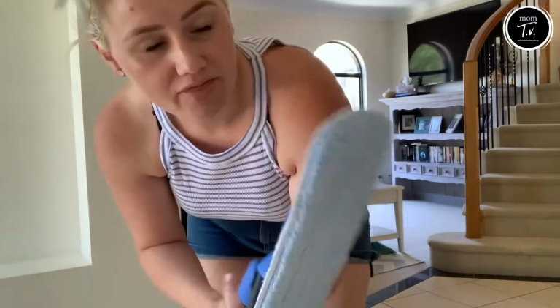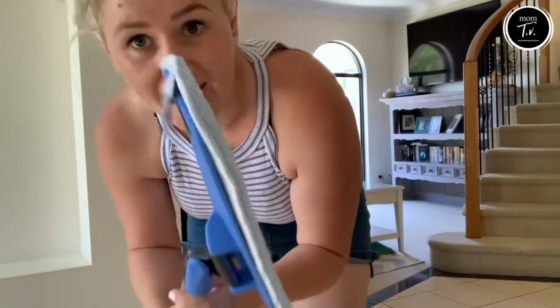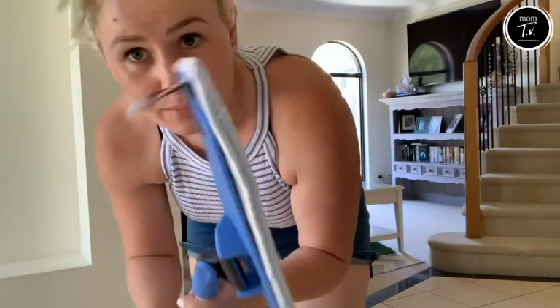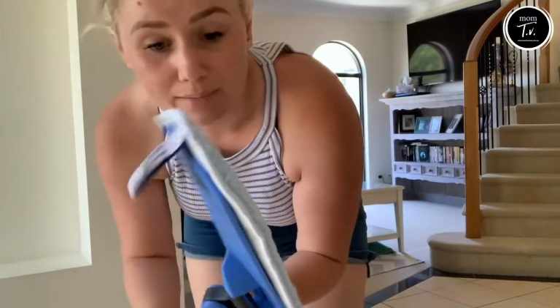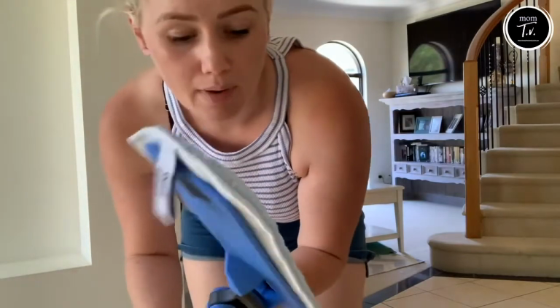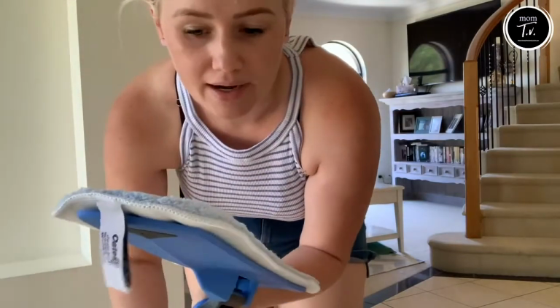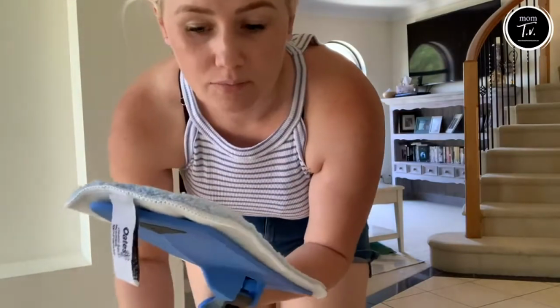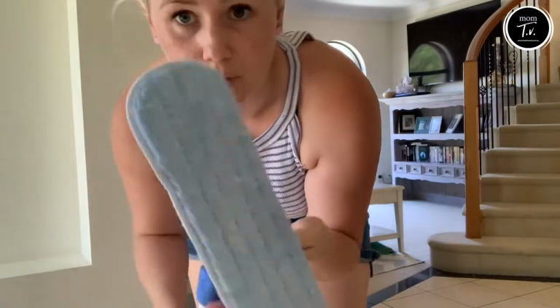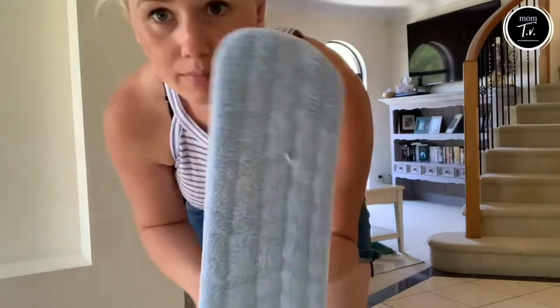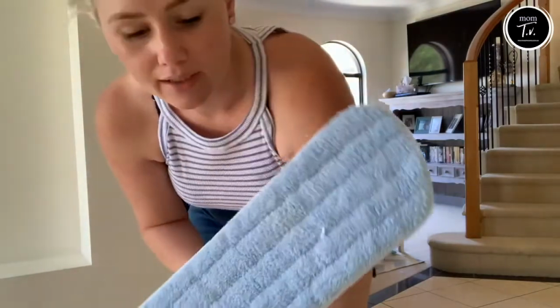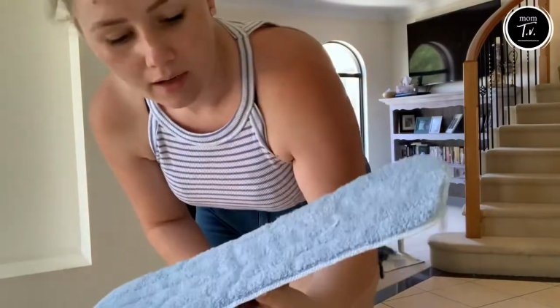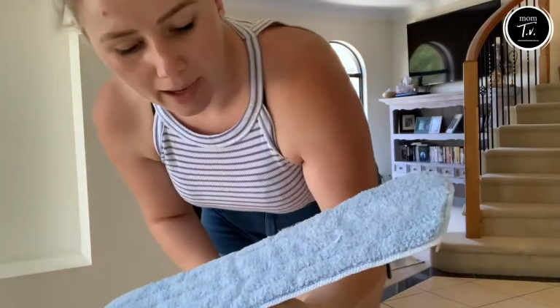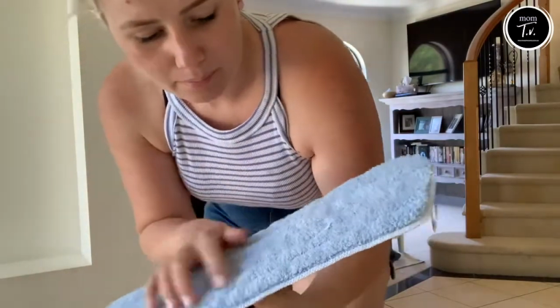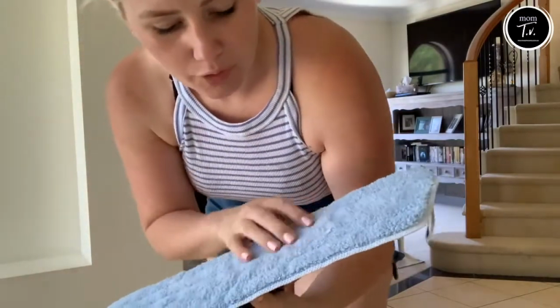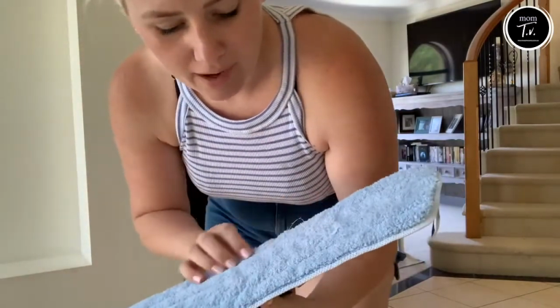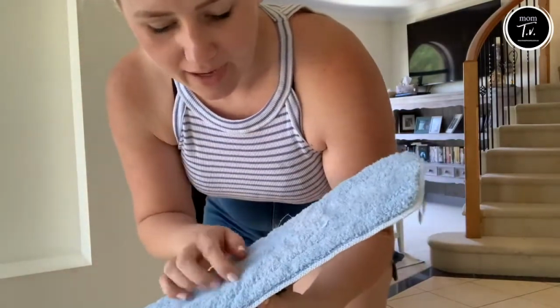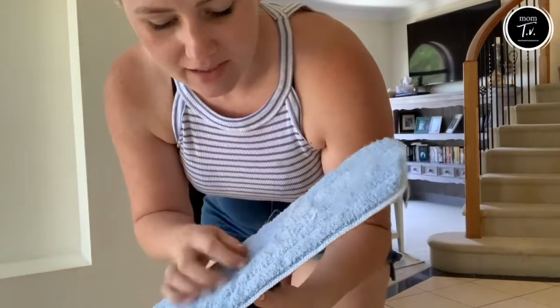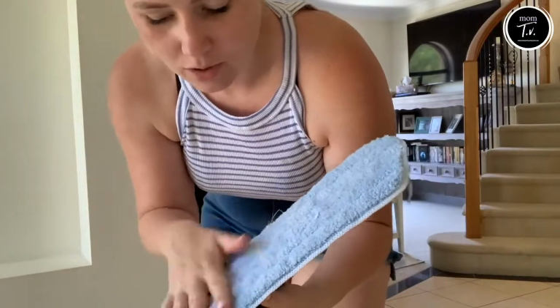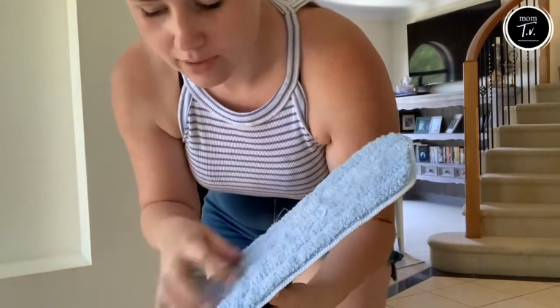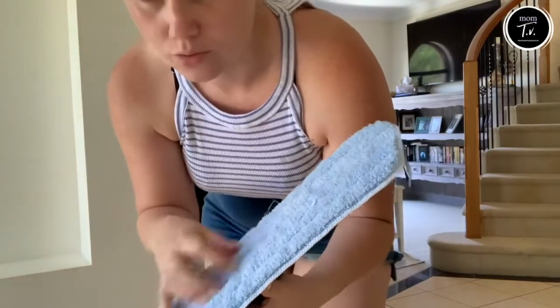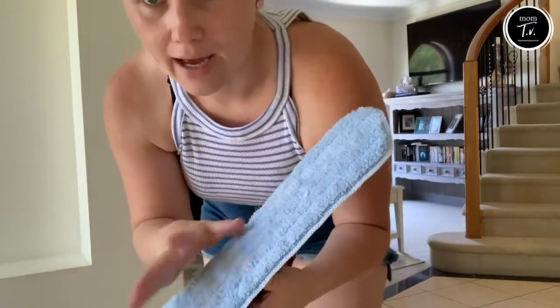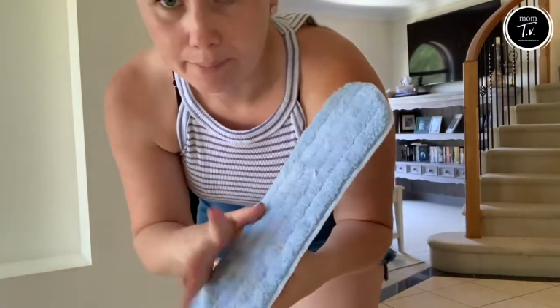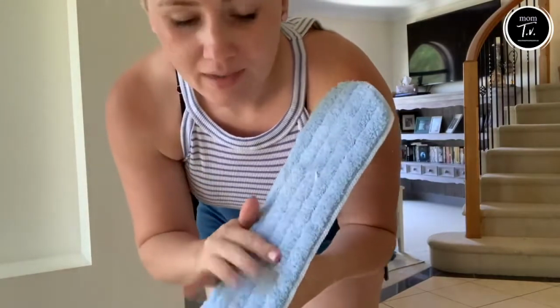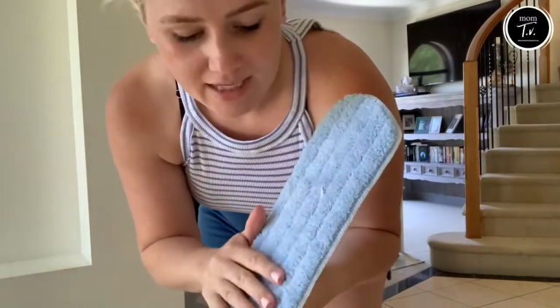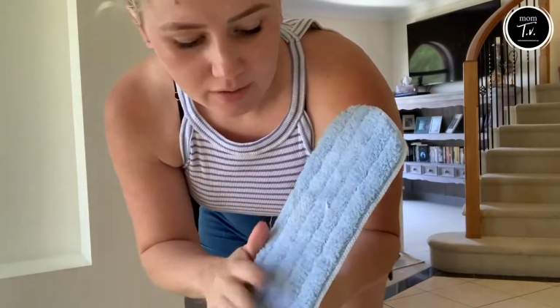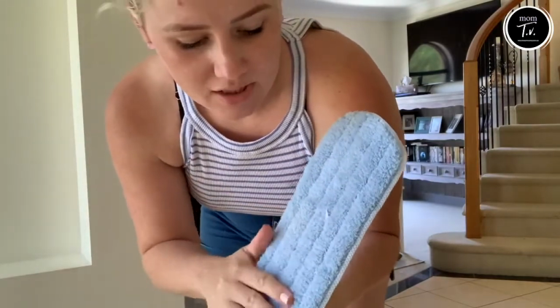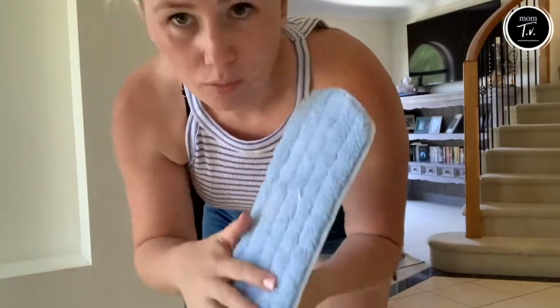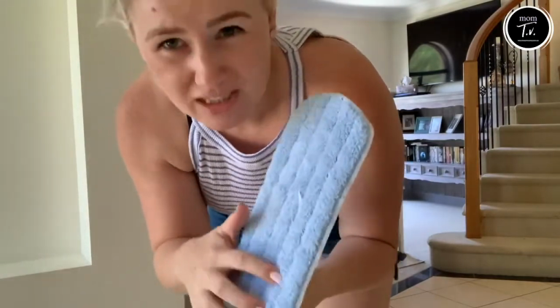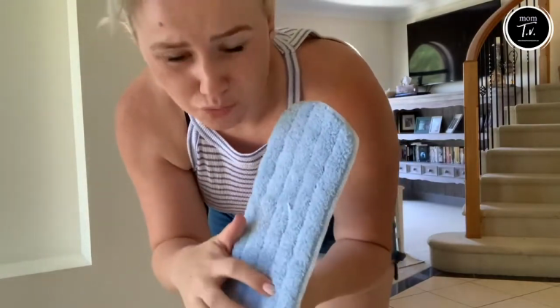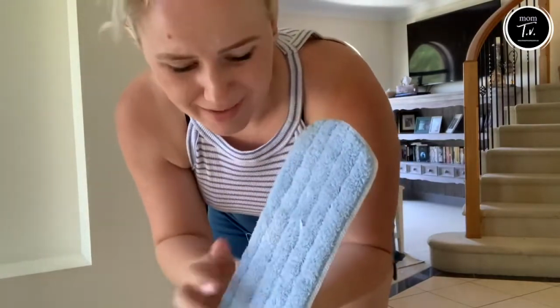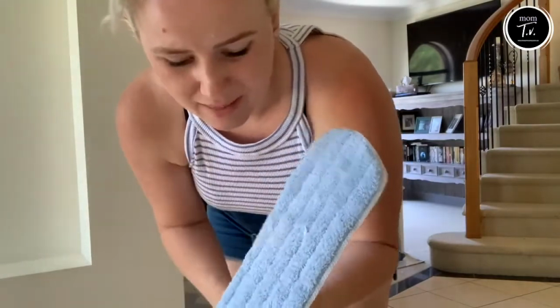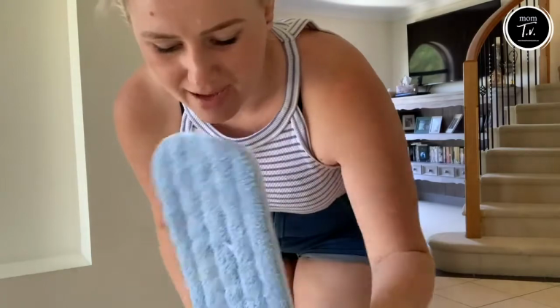That has completely blown my mind. I'm so incredibly blown away by that, and it's got a really good texture on the end just to help really scrub and get at the mess.